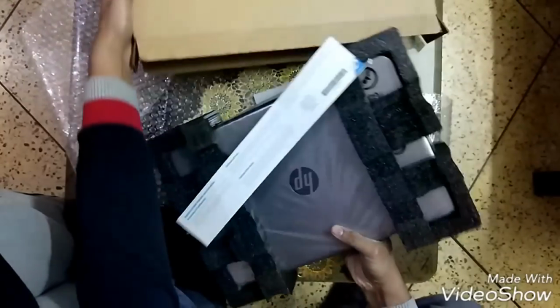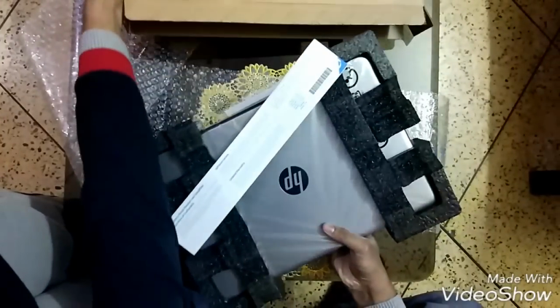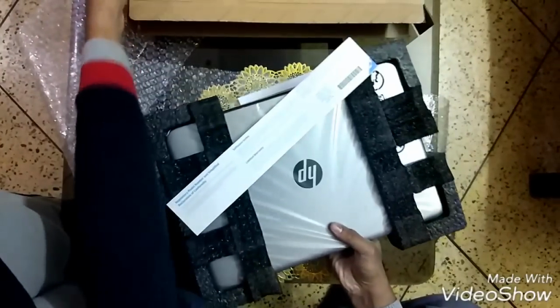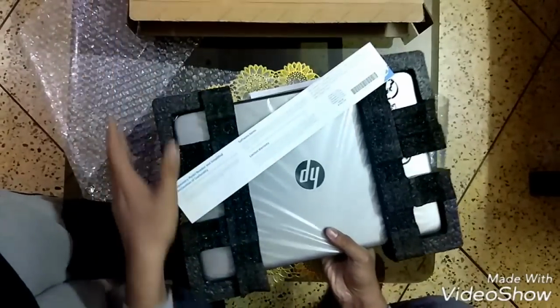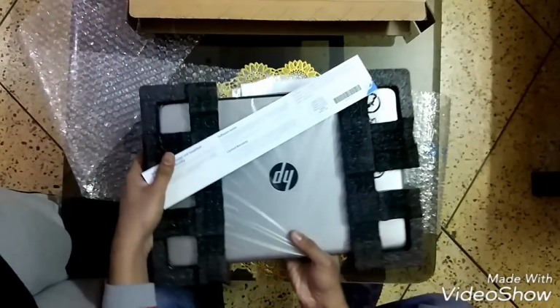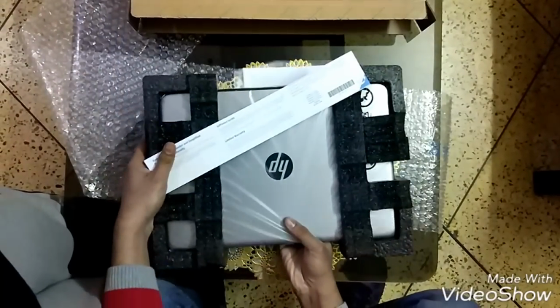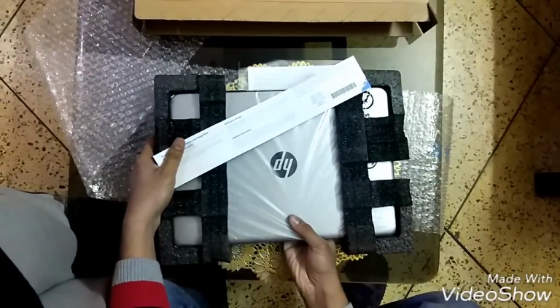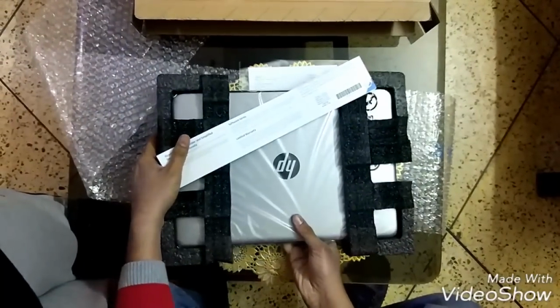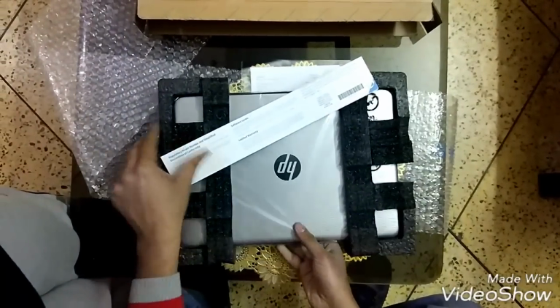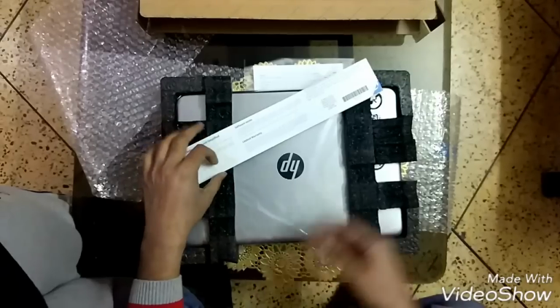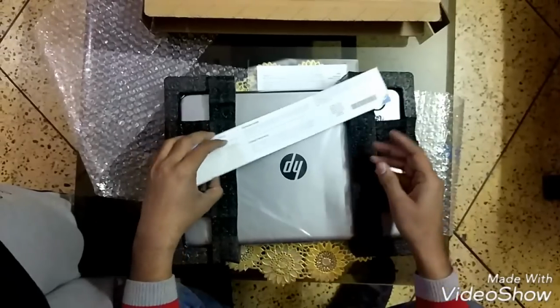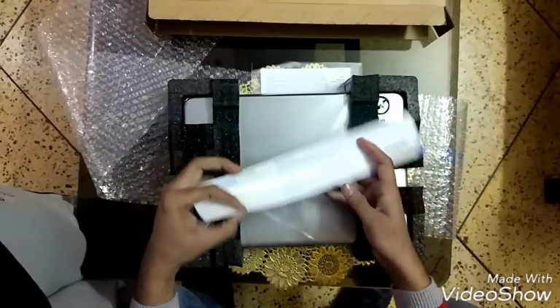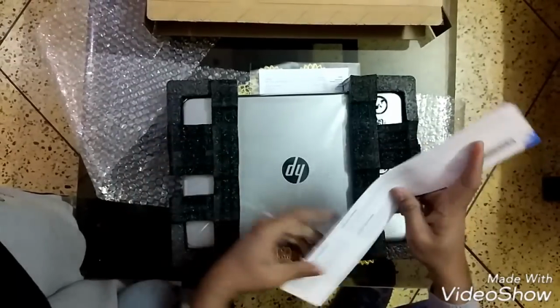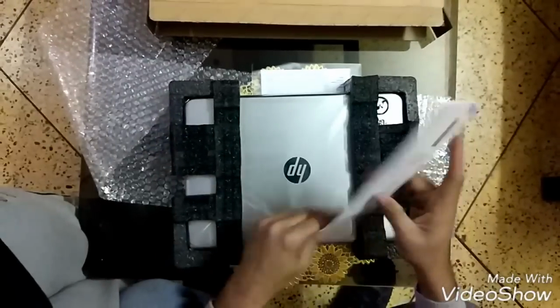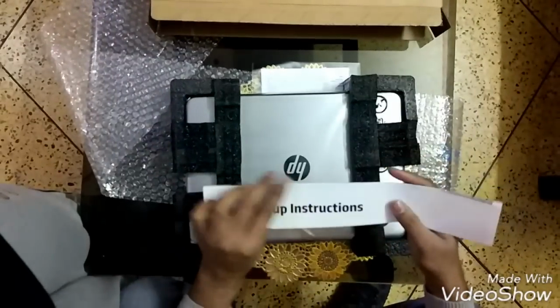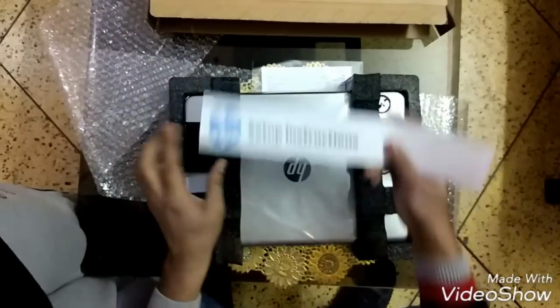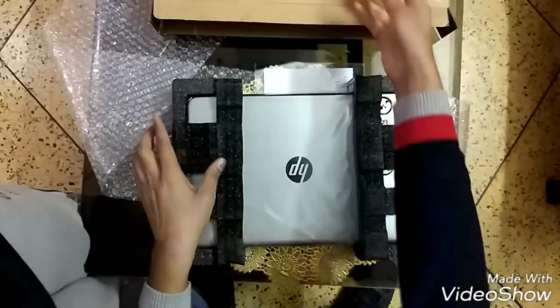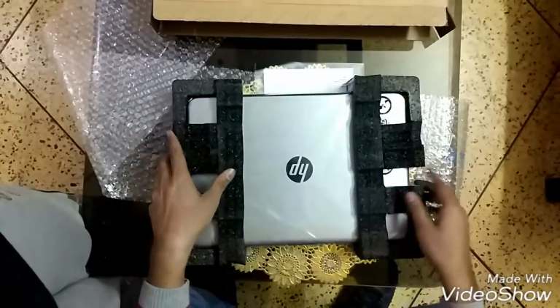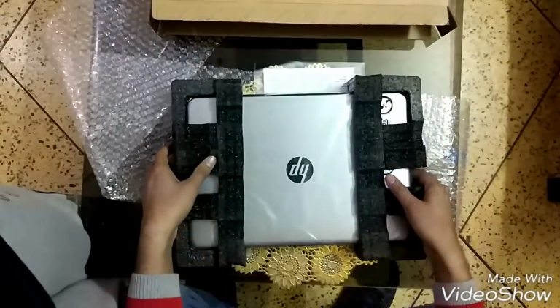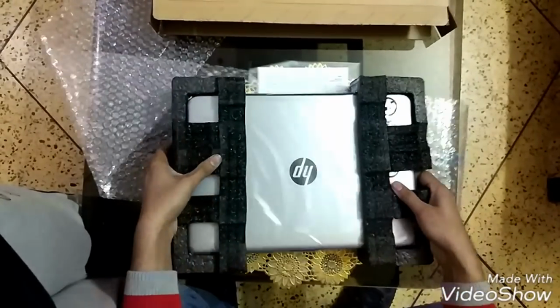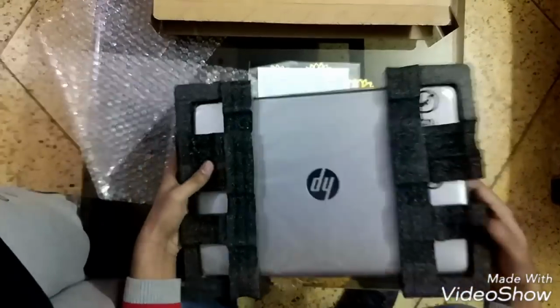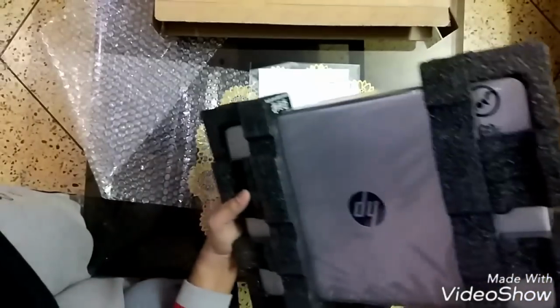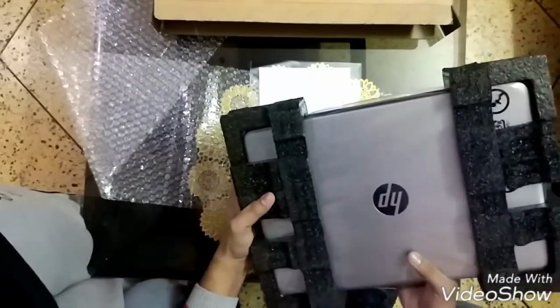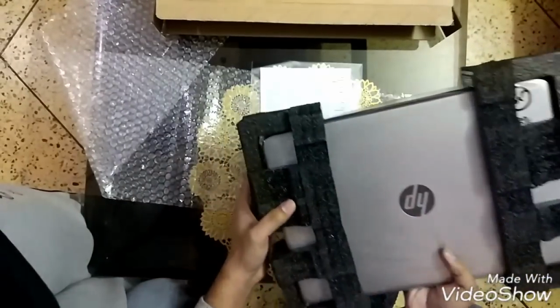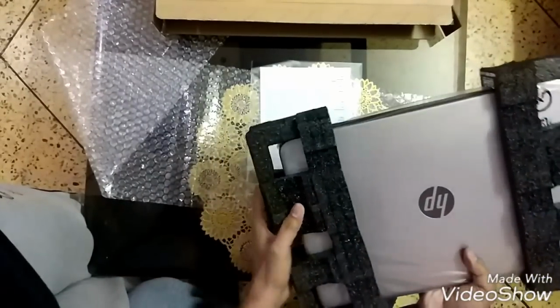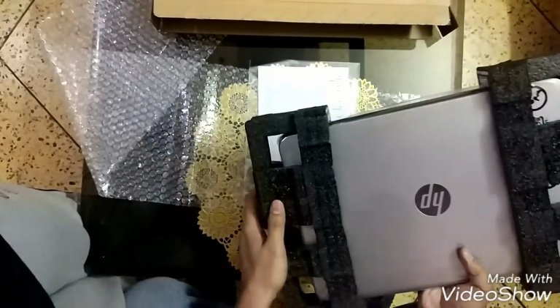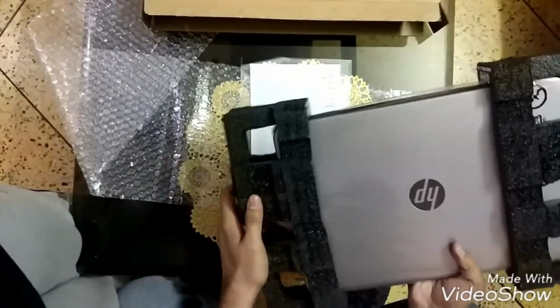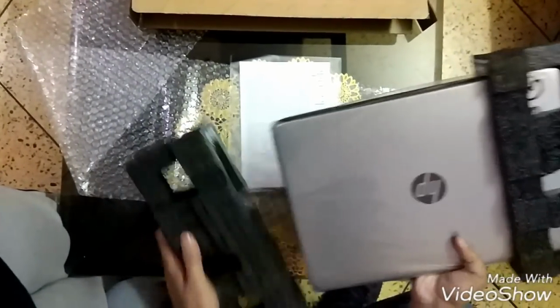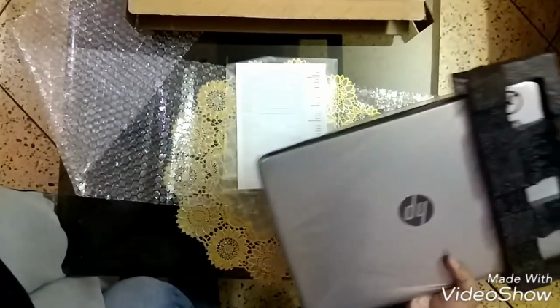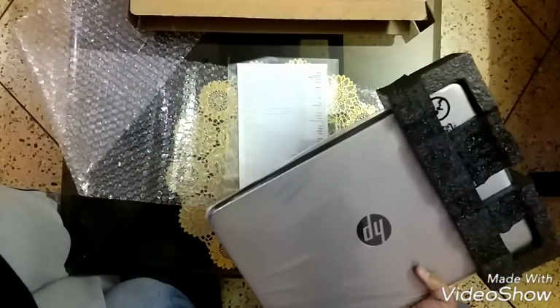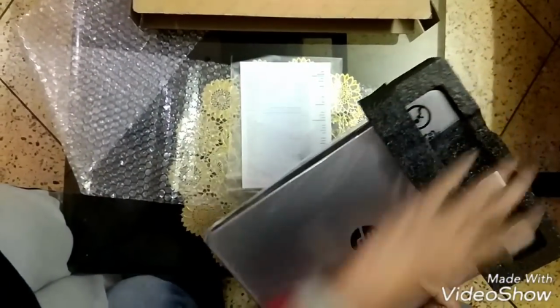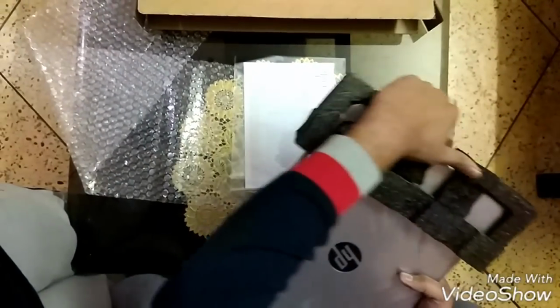Here we go — nice packing by HP. There's some manual inside, and this is our laptop in silver color.